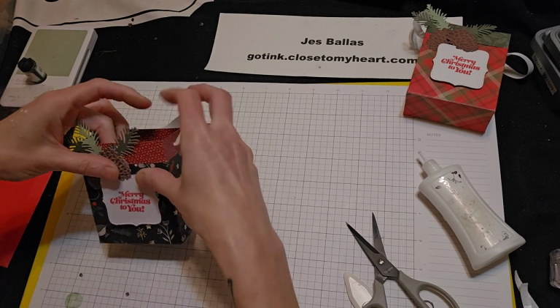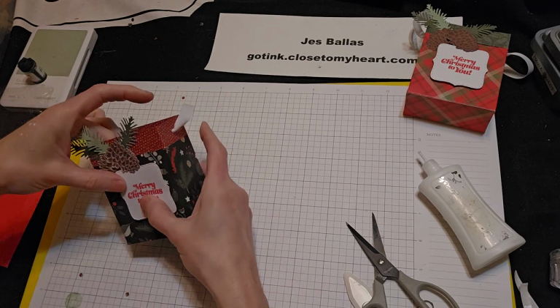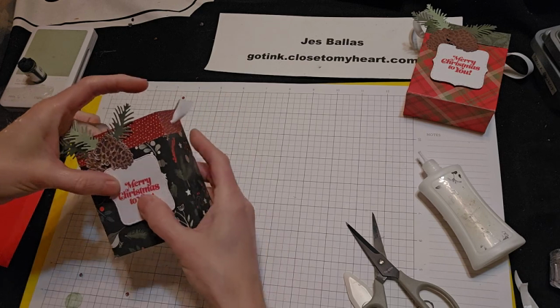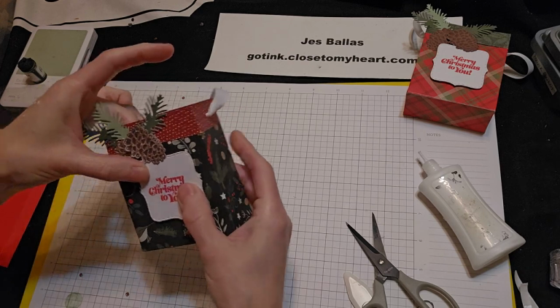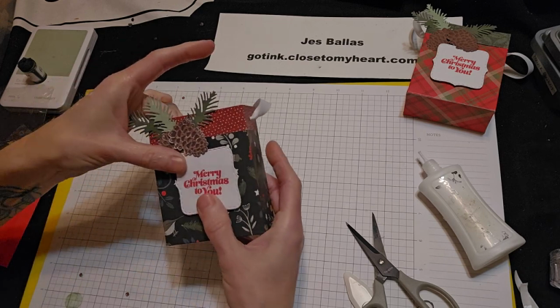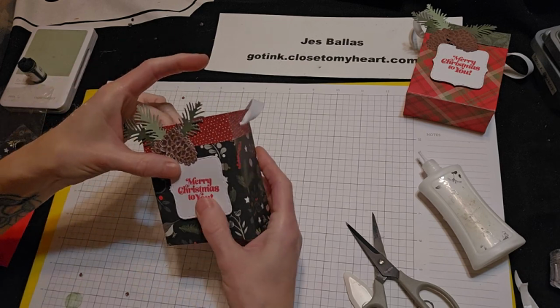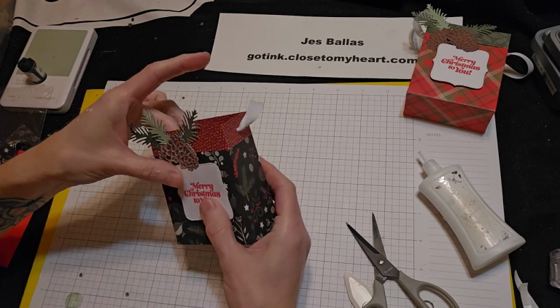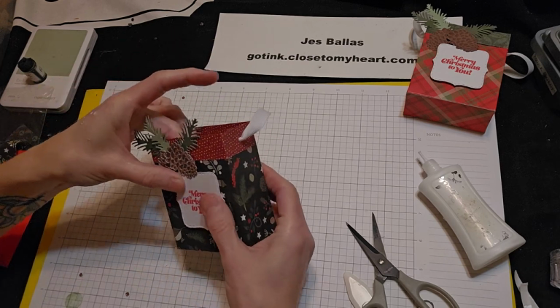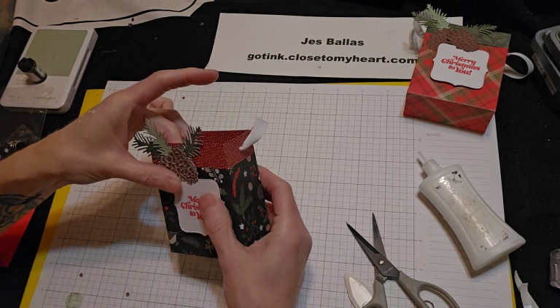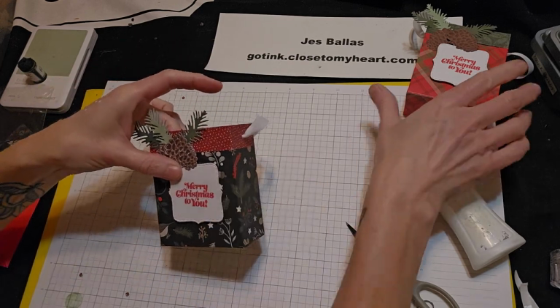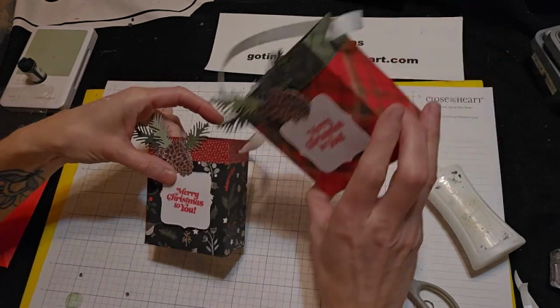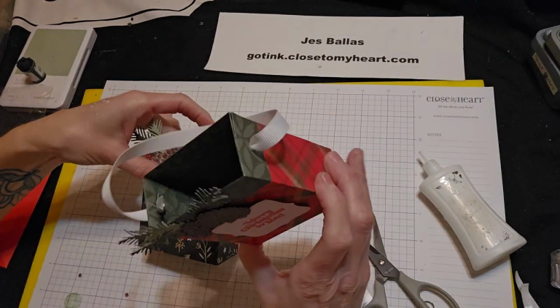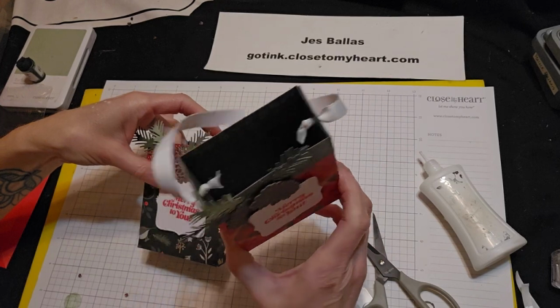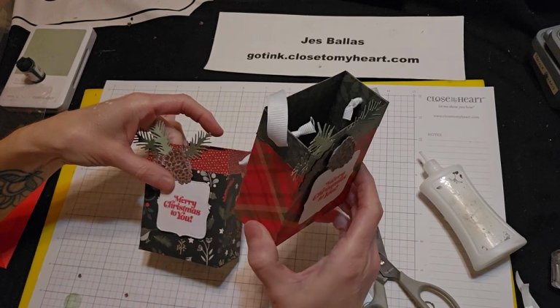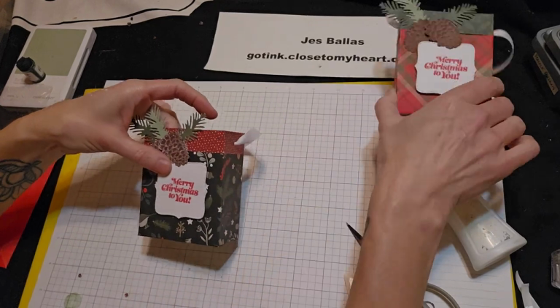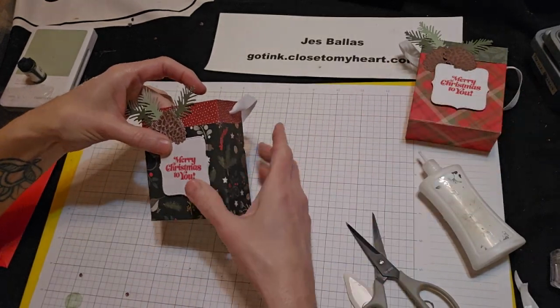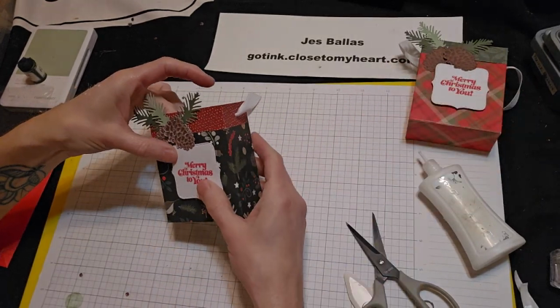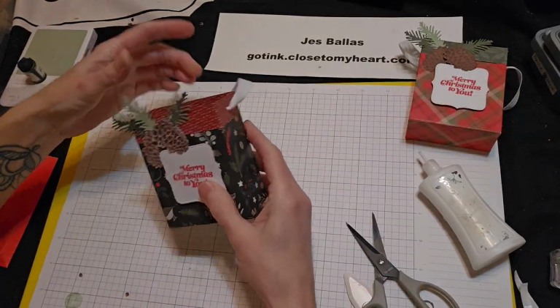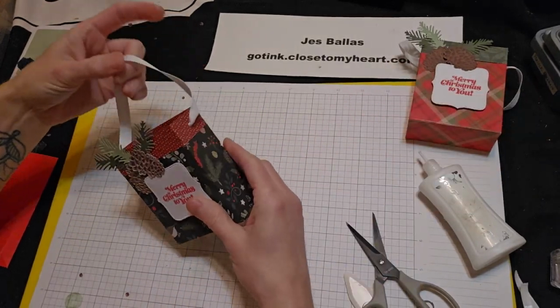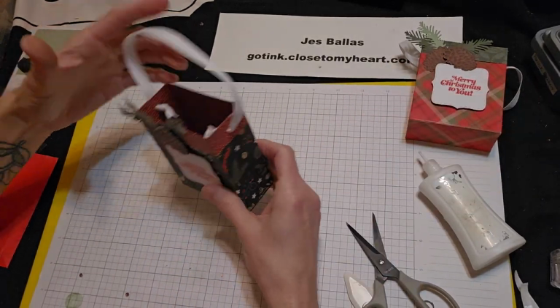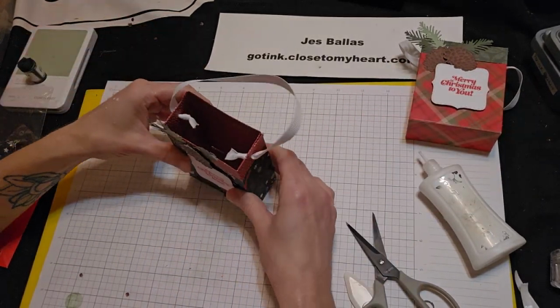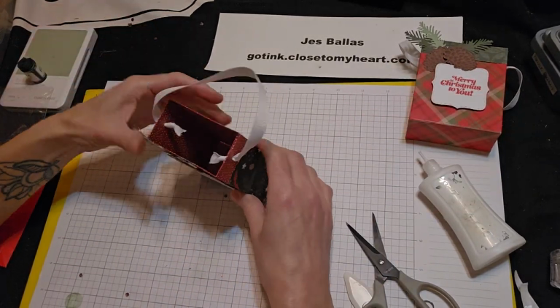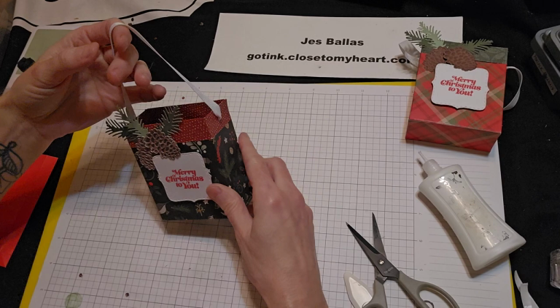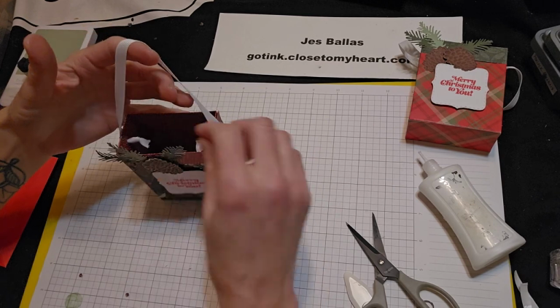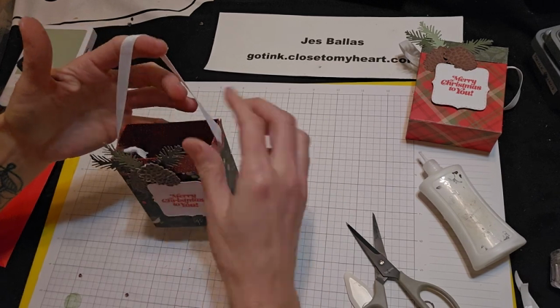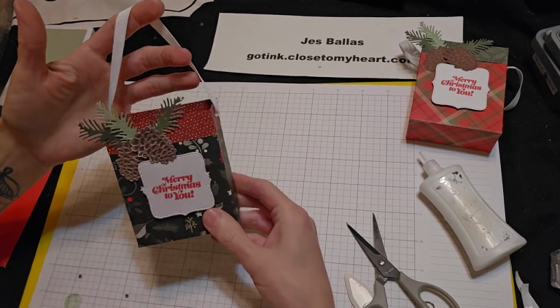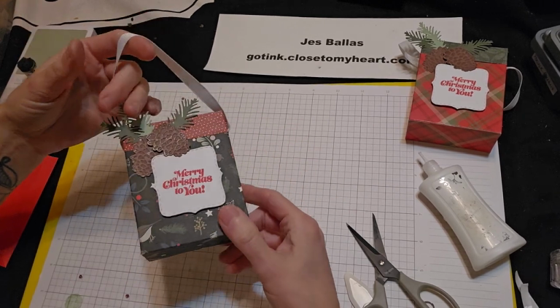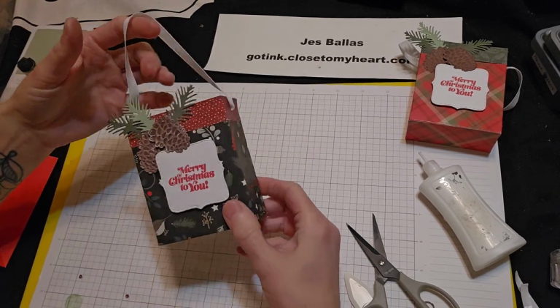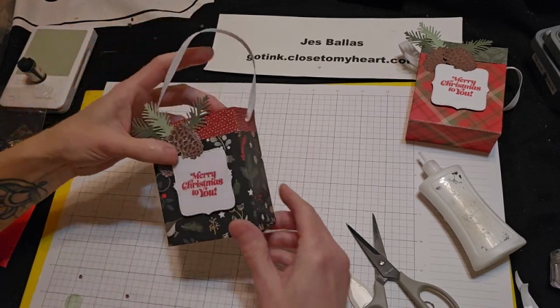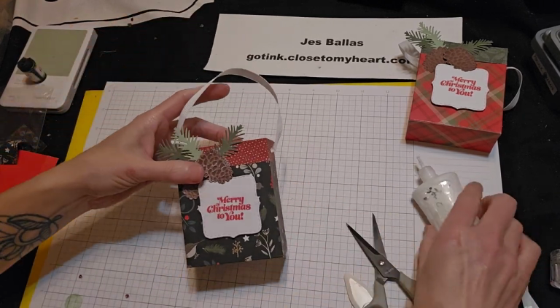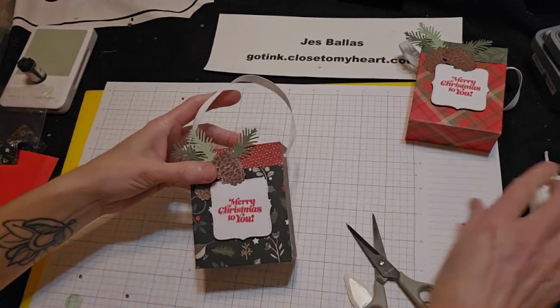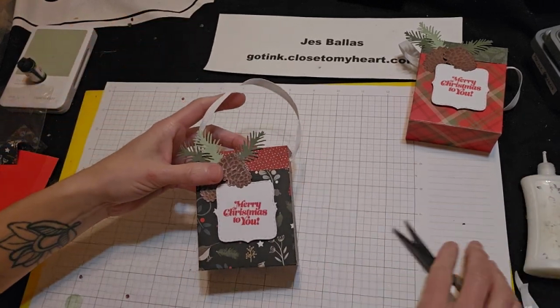Alright, there we go. I hope you like that idea — it's schnazzy, and it's sturdy. A nice little sturdy box. Put some tissue paper in there, some colored tissue paper. Real pretty.